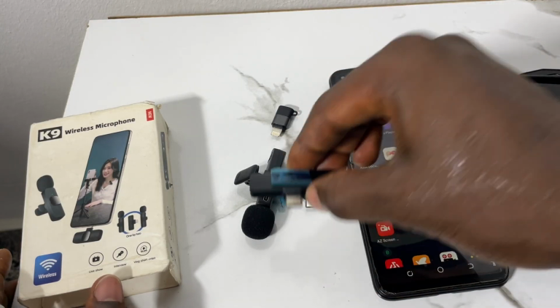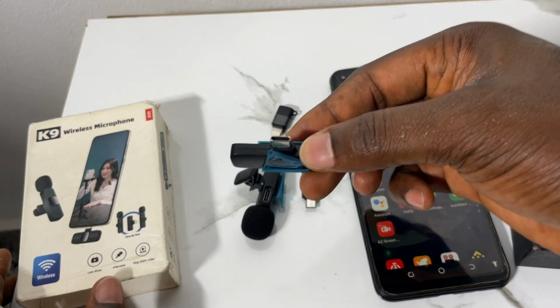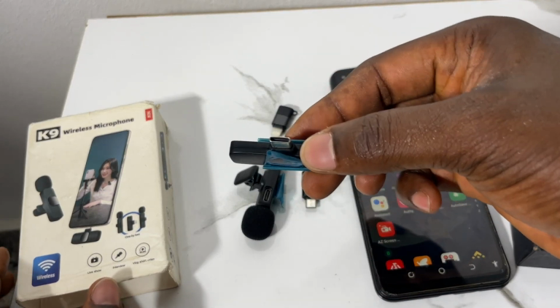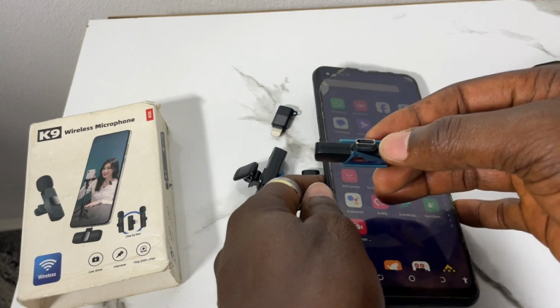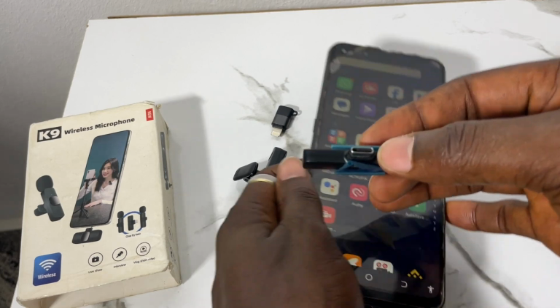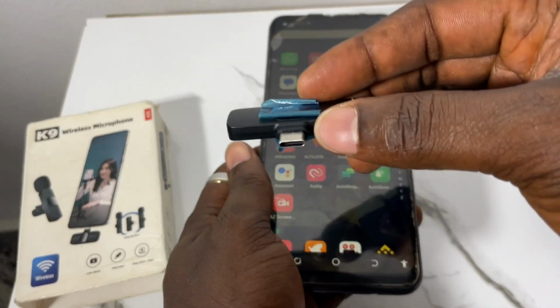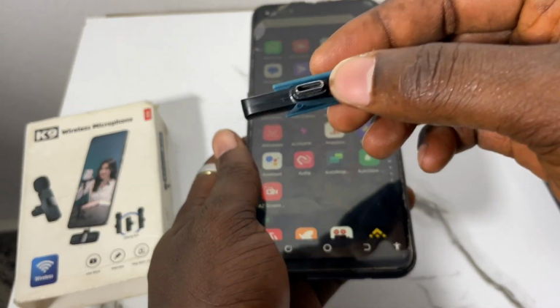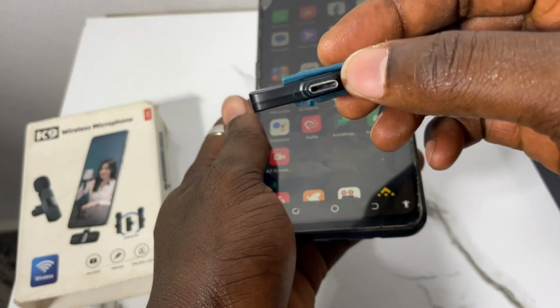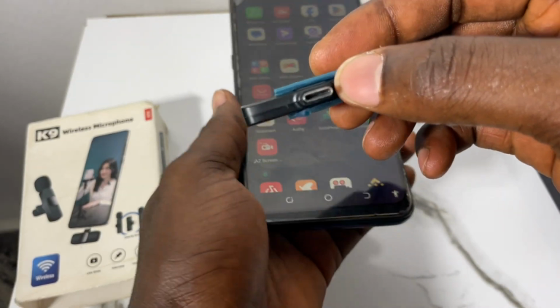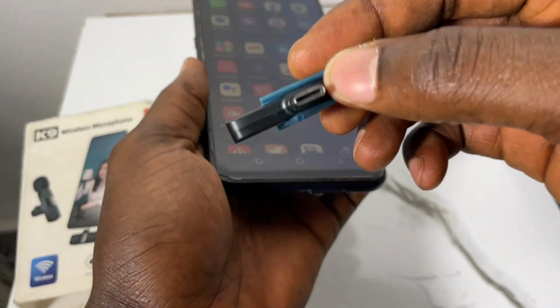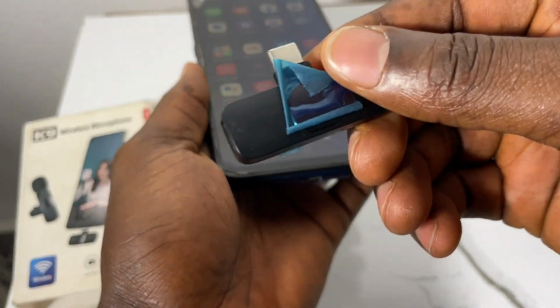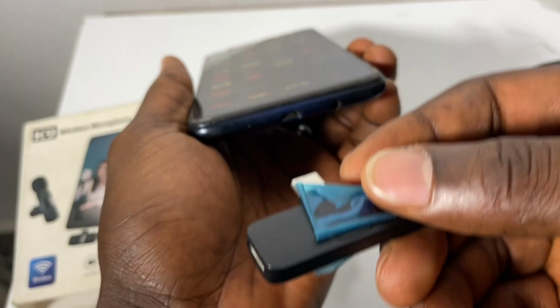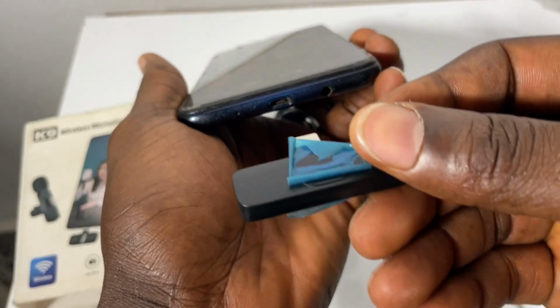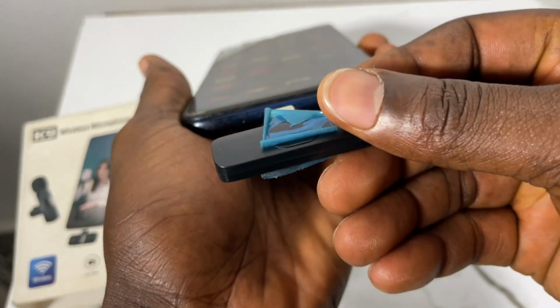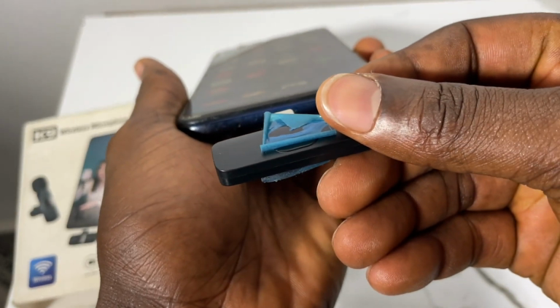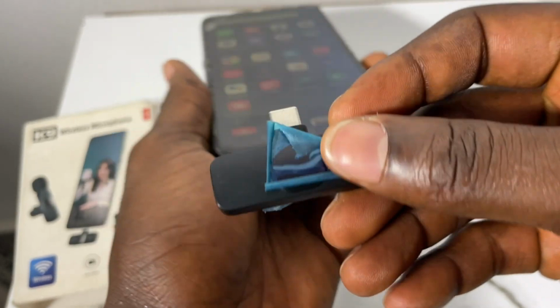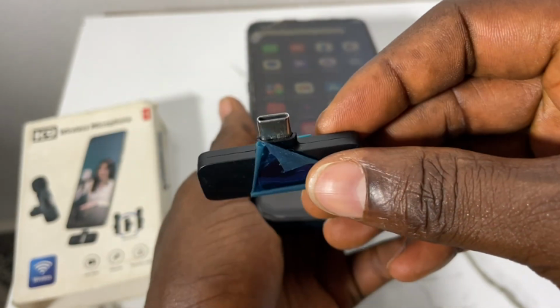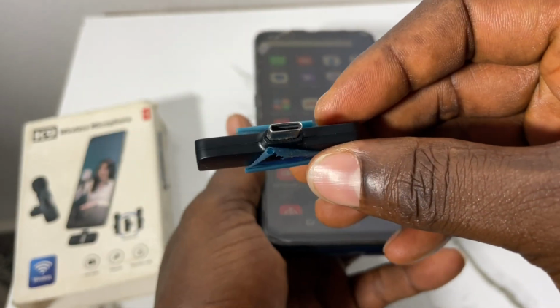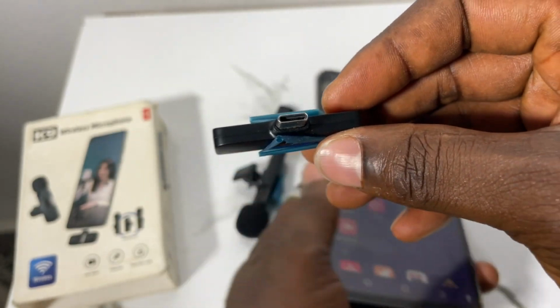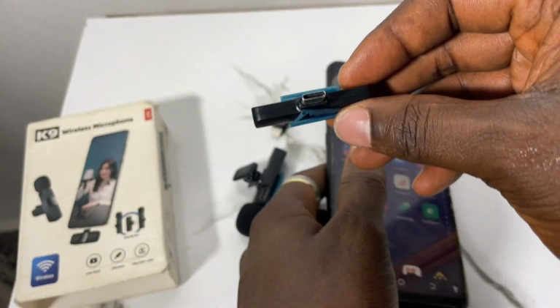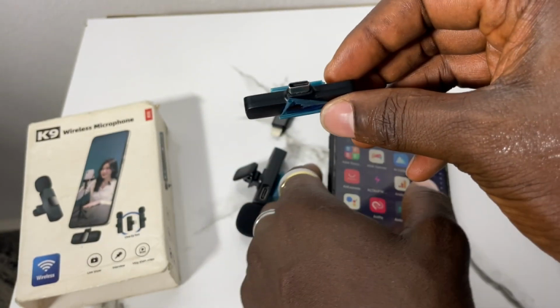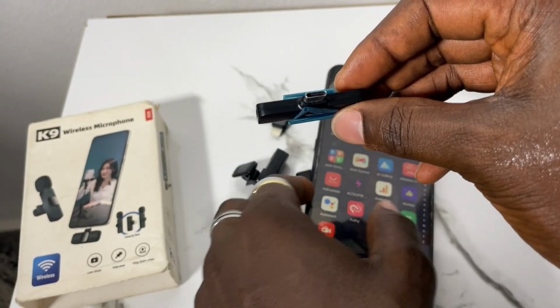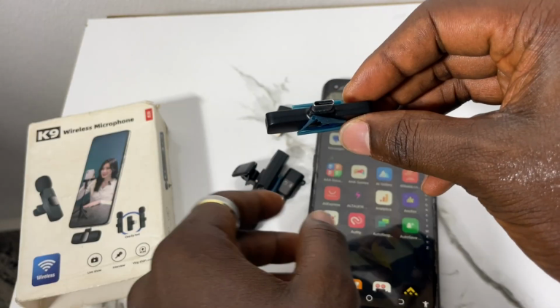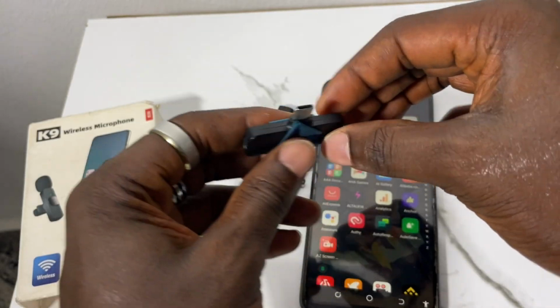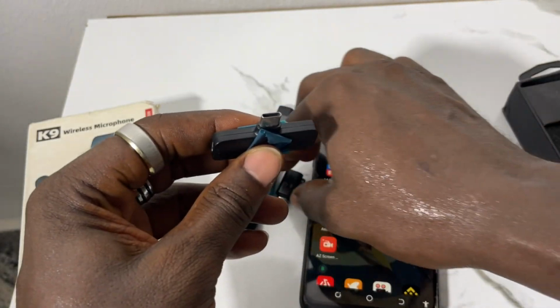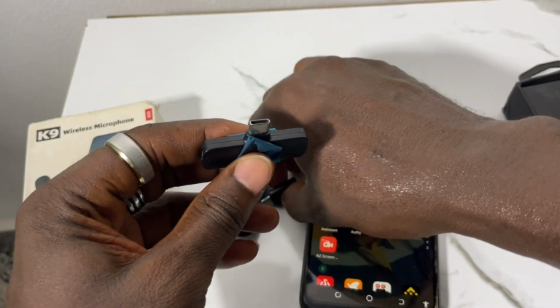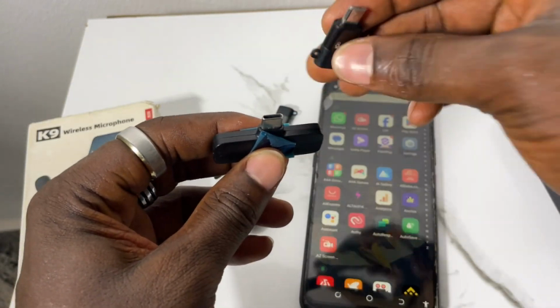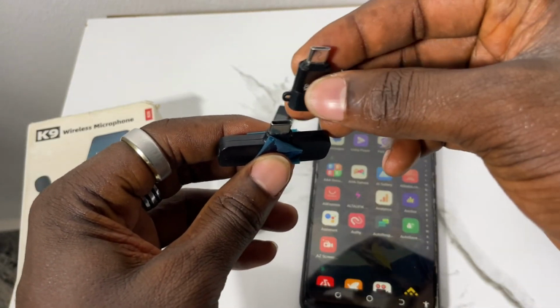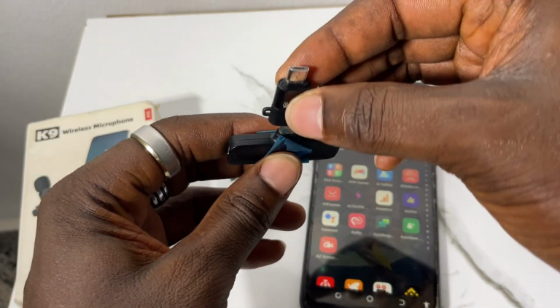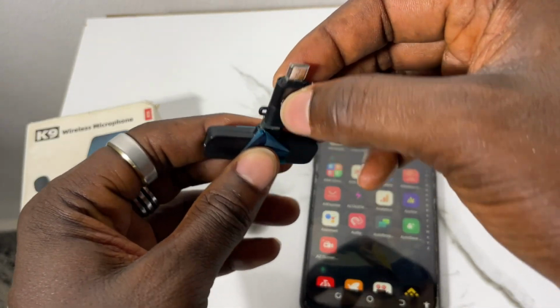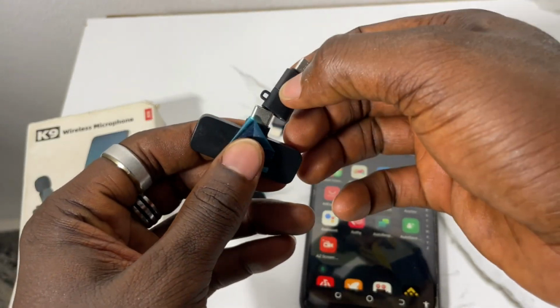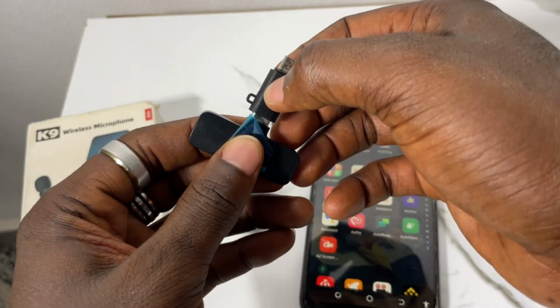This here is the Type-C adapter. Since my Android phone is not Type-C, I won't use this one. Instead, since it's not Type-C, I'll take this OTG adapter and plug it in here — click it in here.